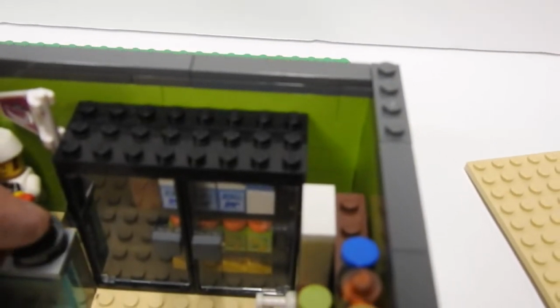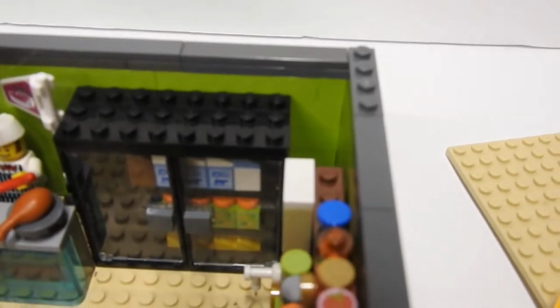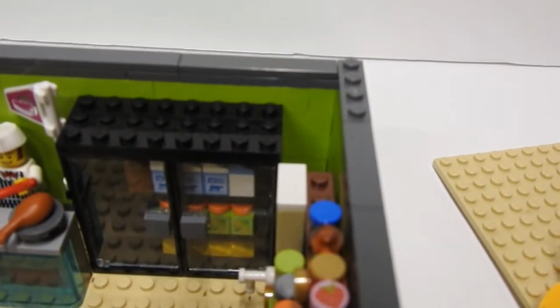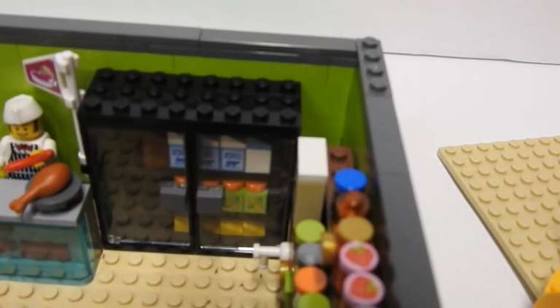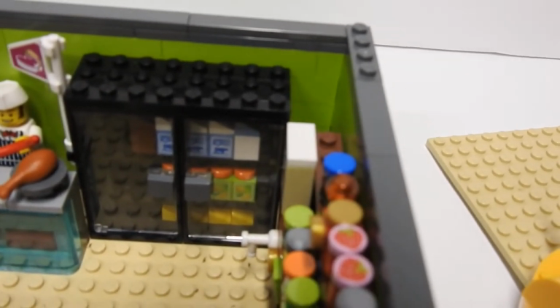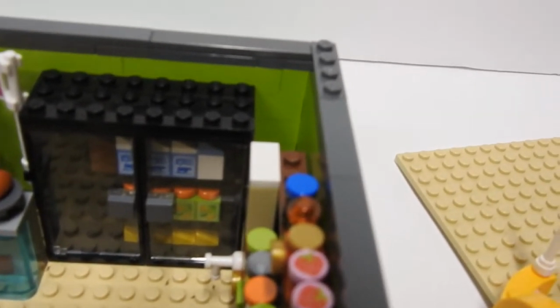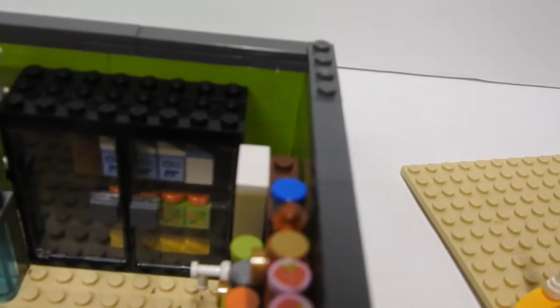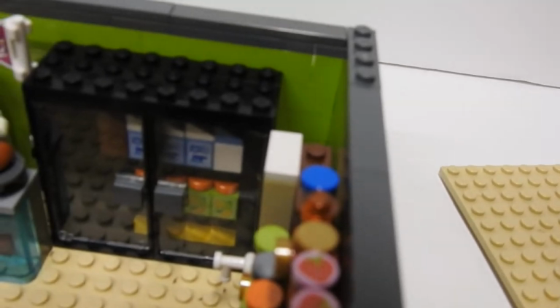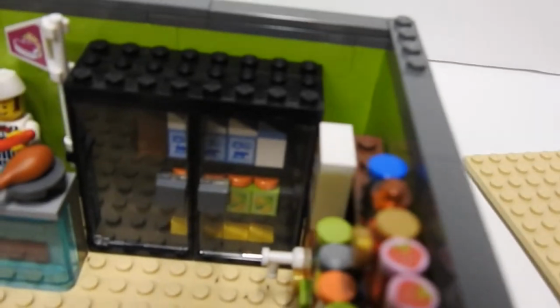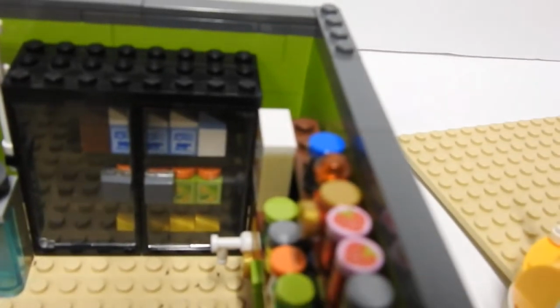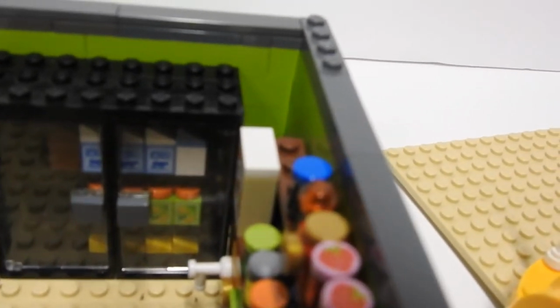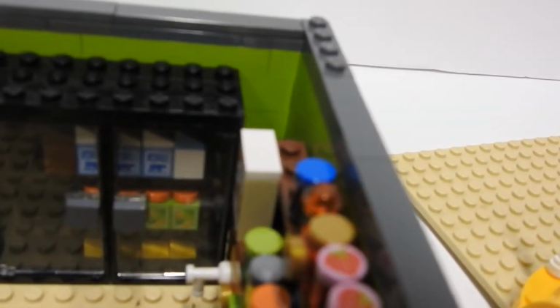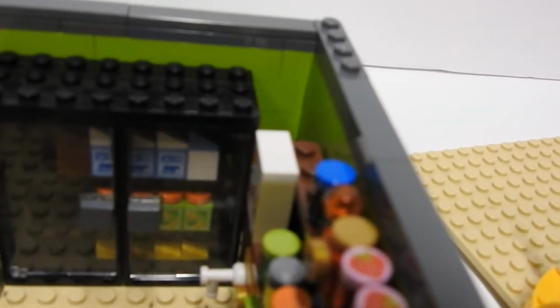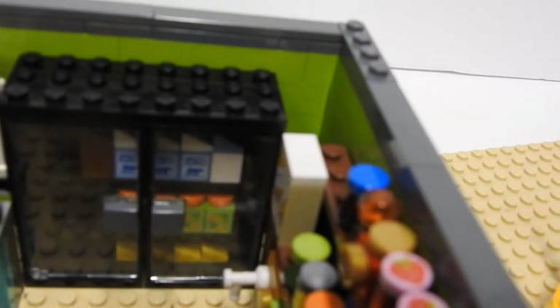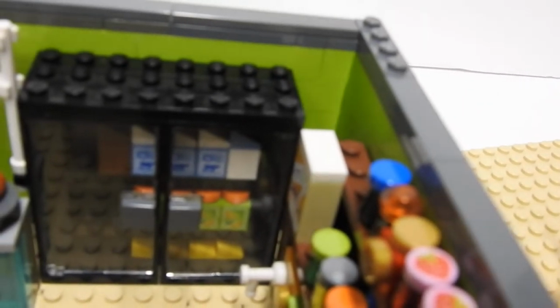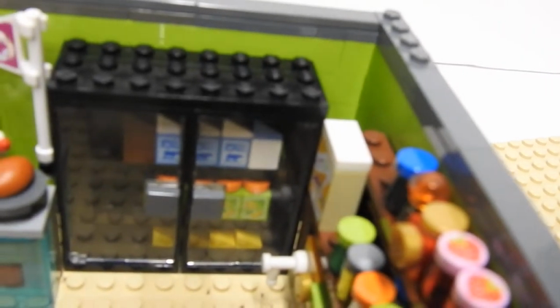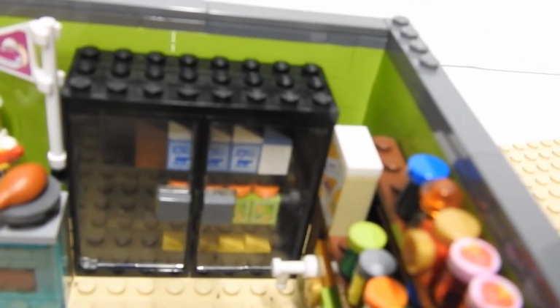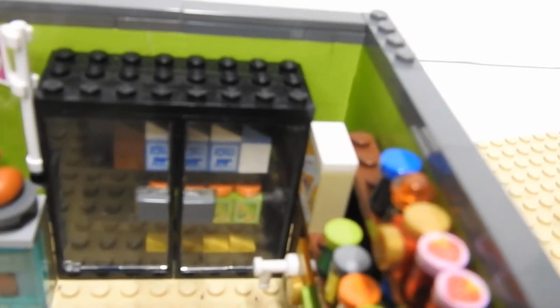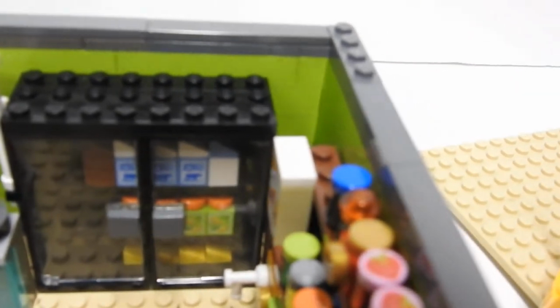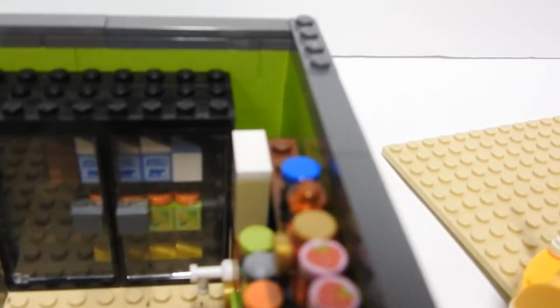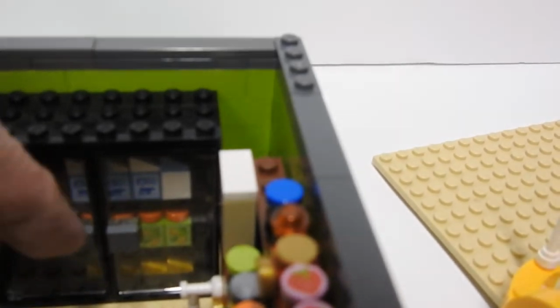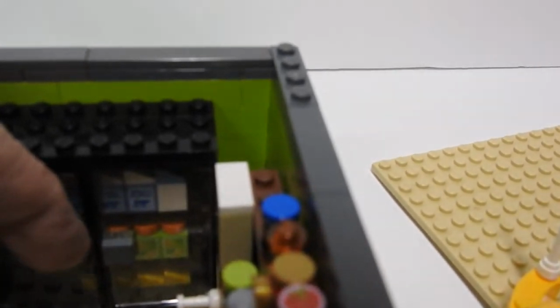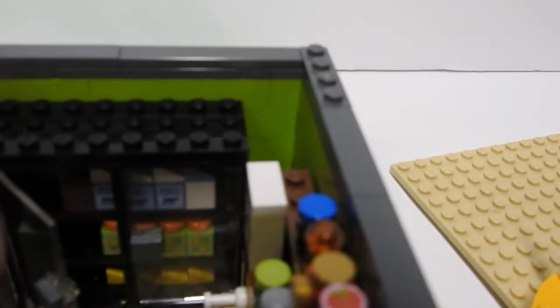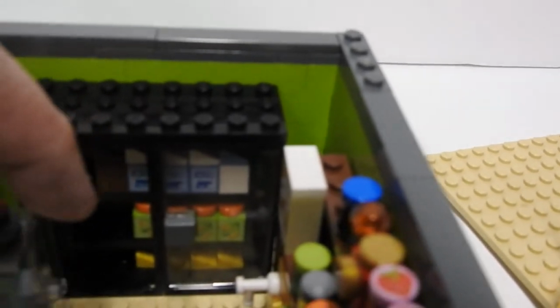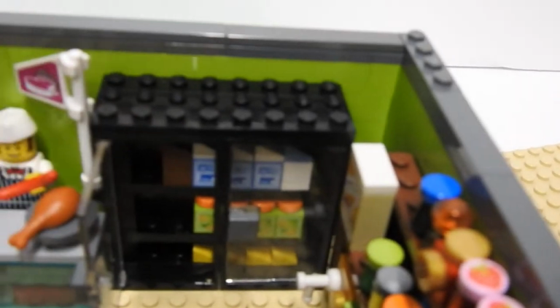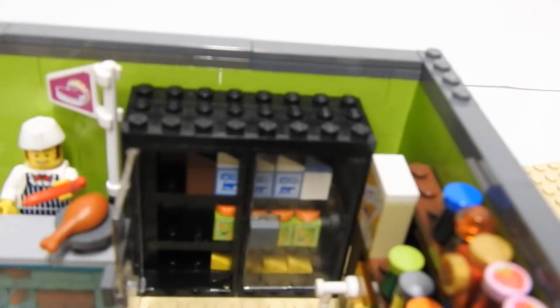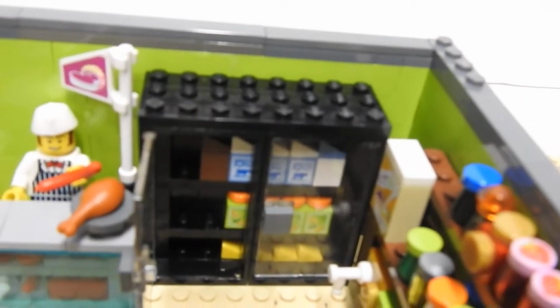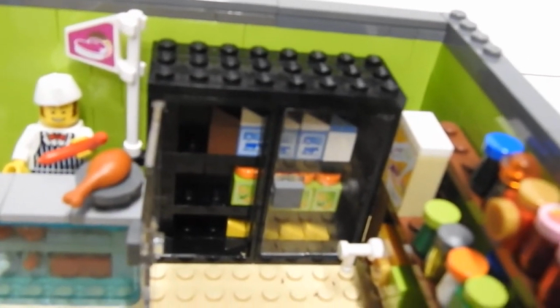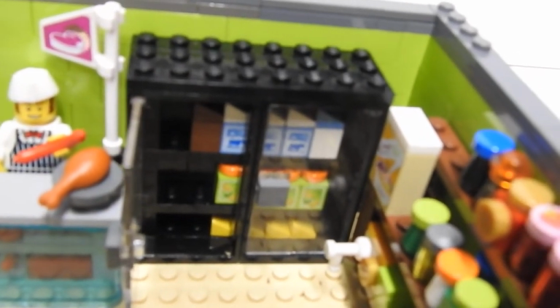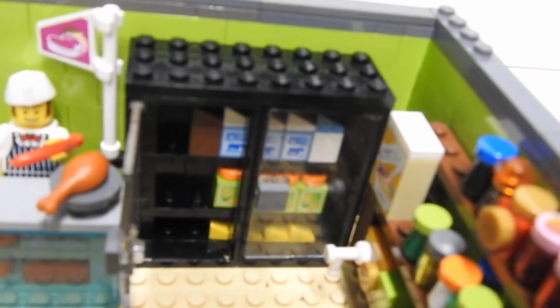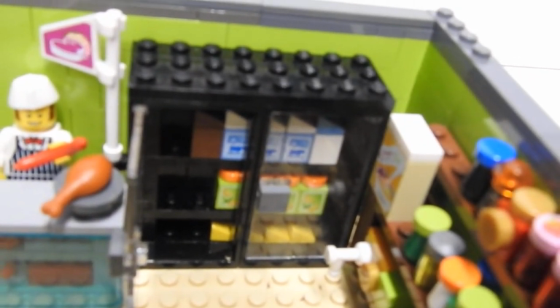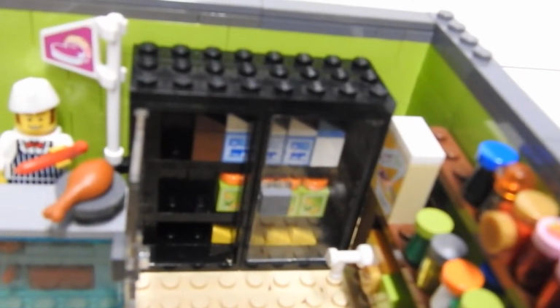And then right here we have the dairy department. So there is some milk, chocolate milk, orange juice, cheese slices.